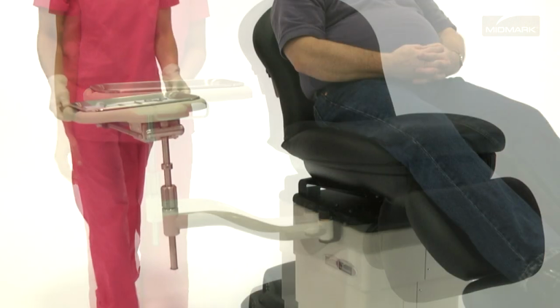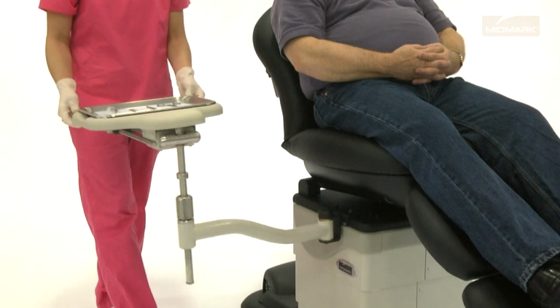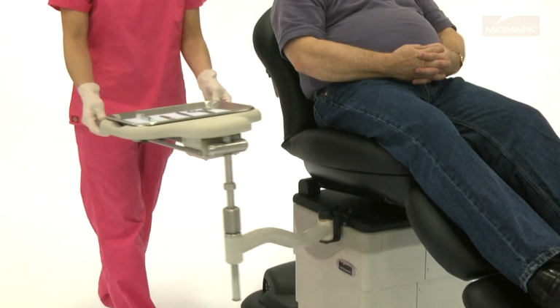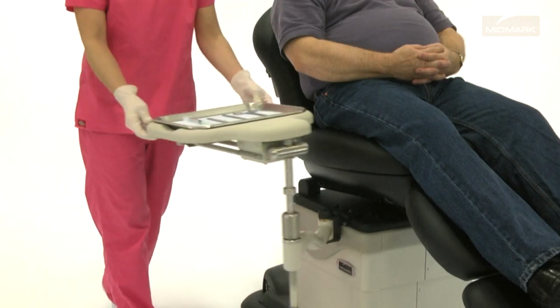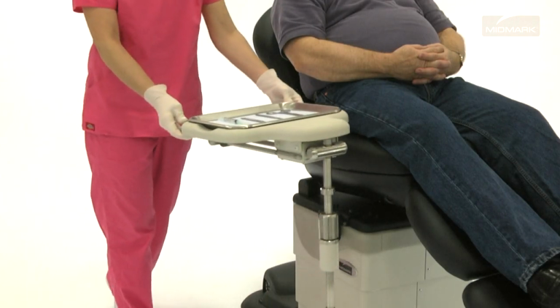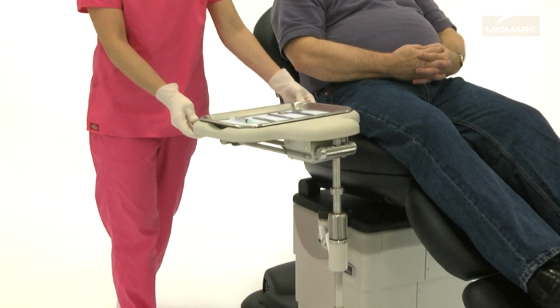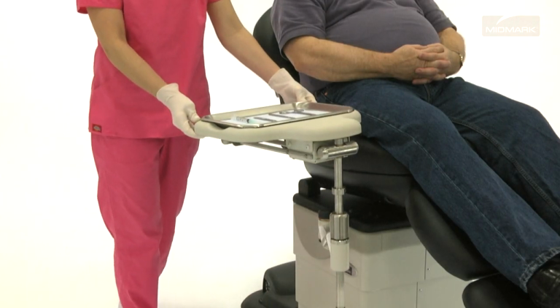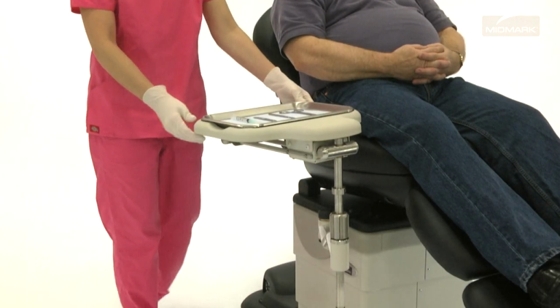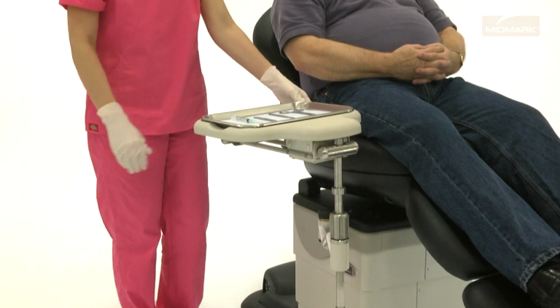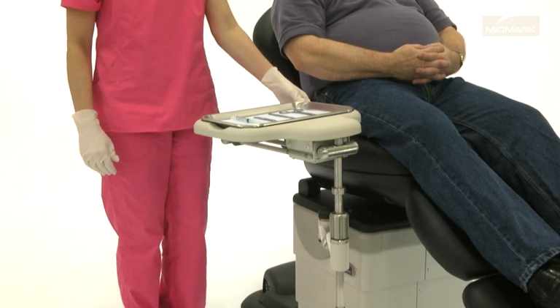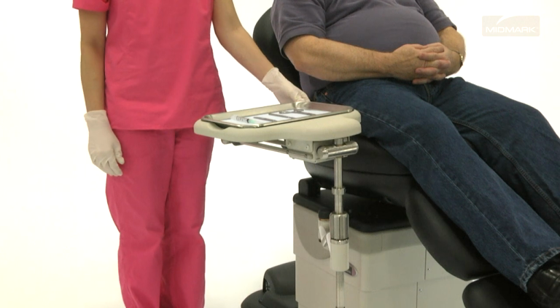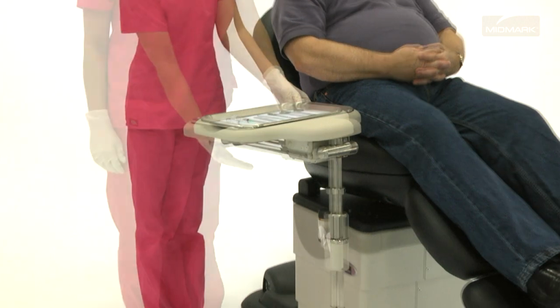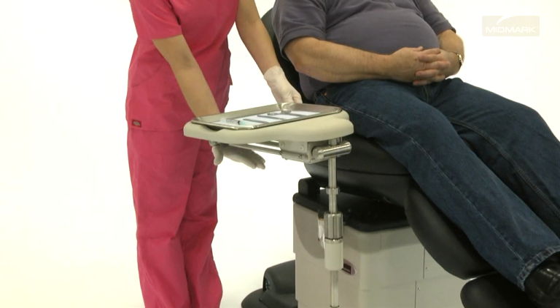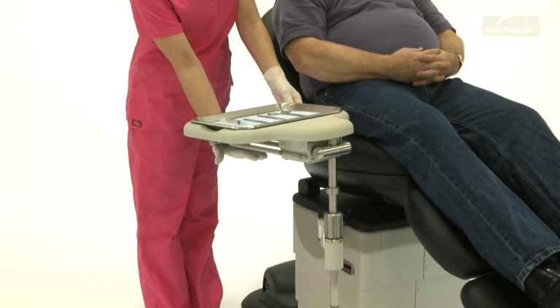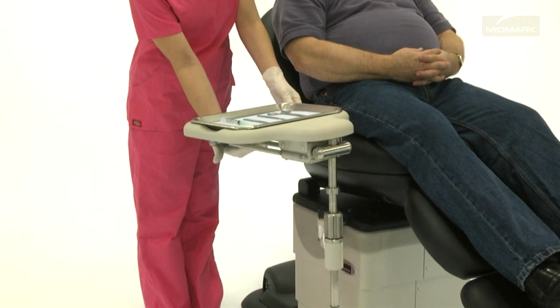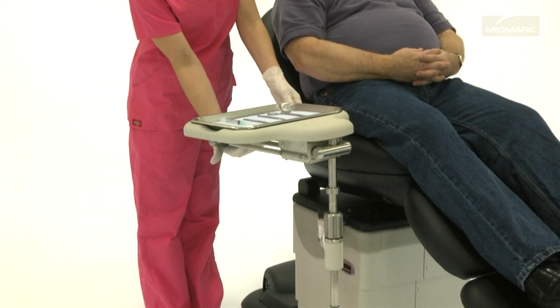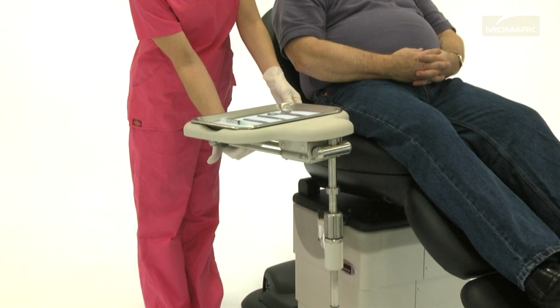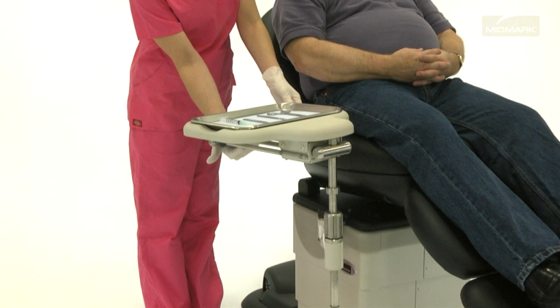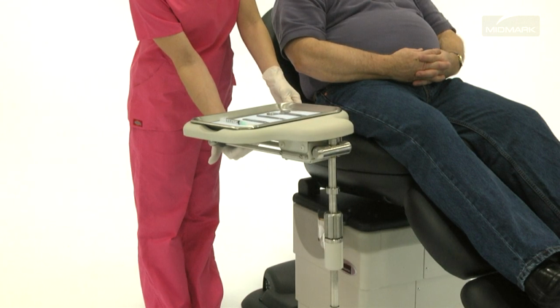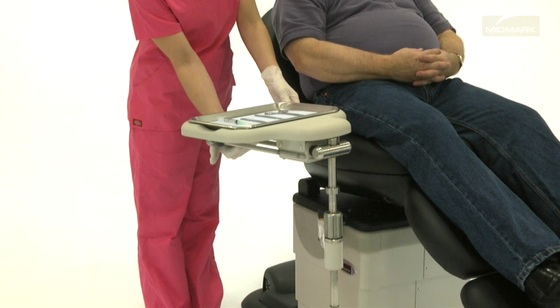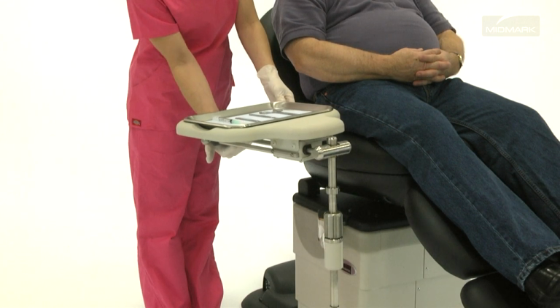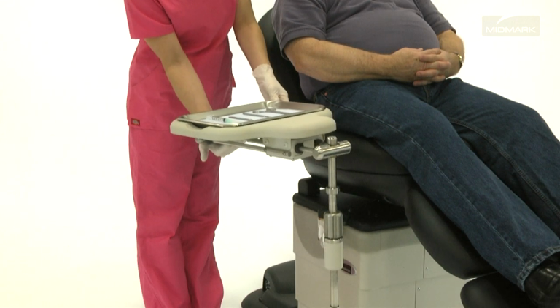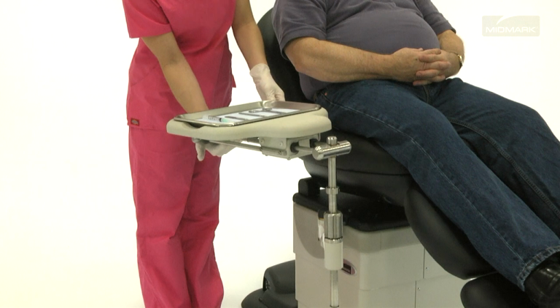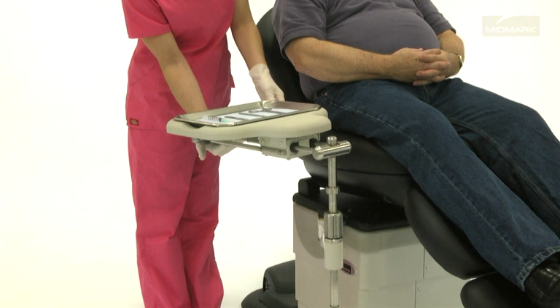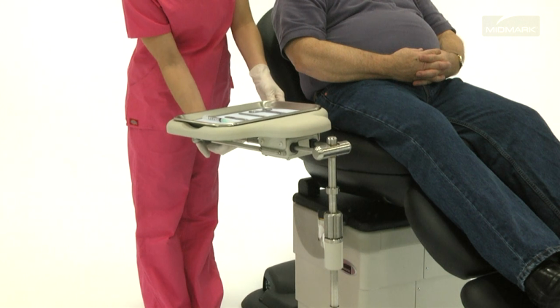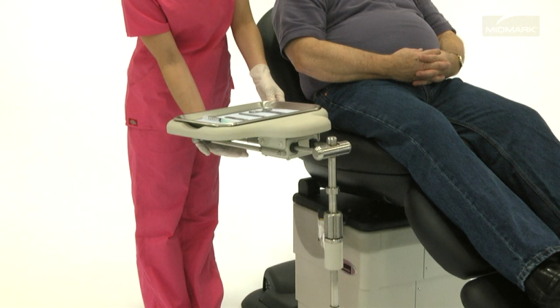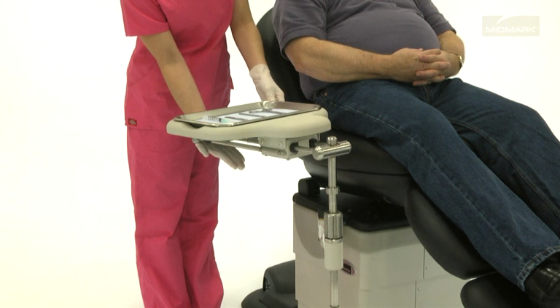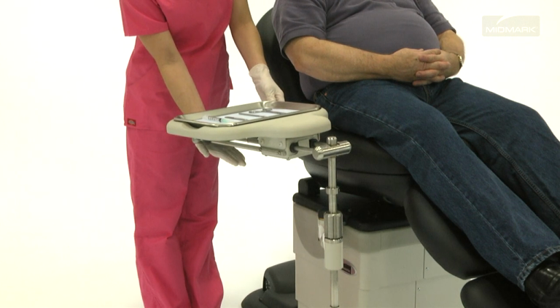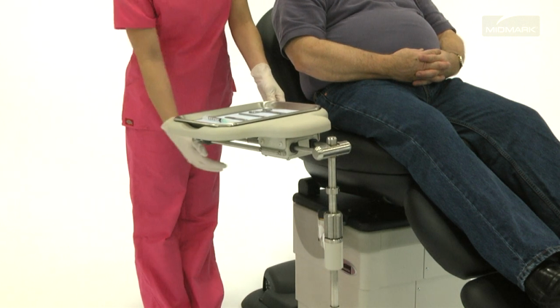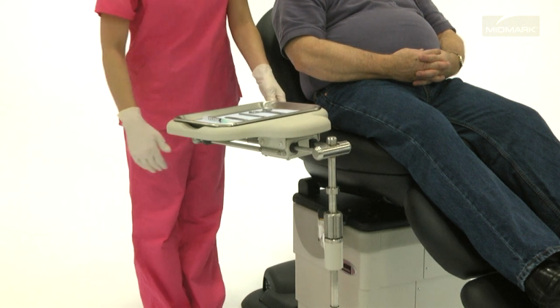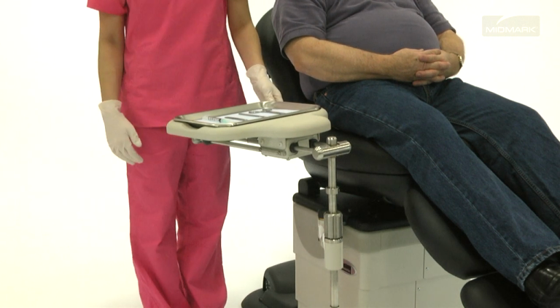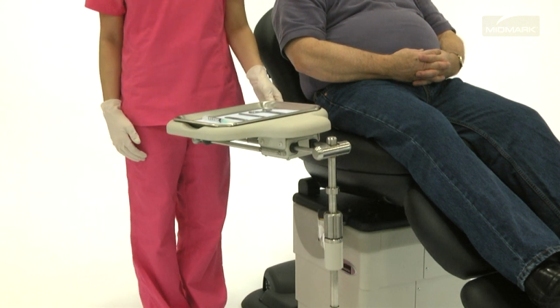In addition to height adjustment, the extension-top swingarm instrument tray includes tray movement. To adjust the sliding tray position, squeeze the tray handles, slide the tray into the desired position, and release the handles to lock in place.